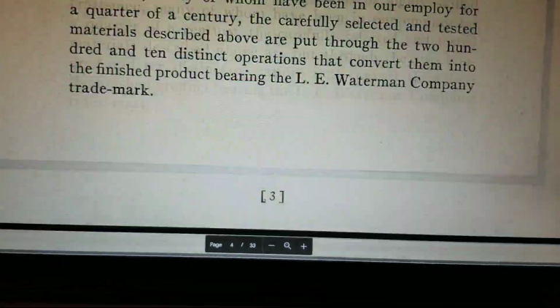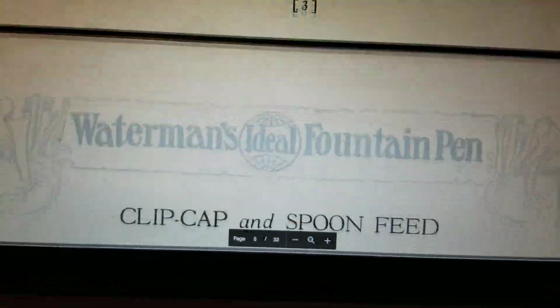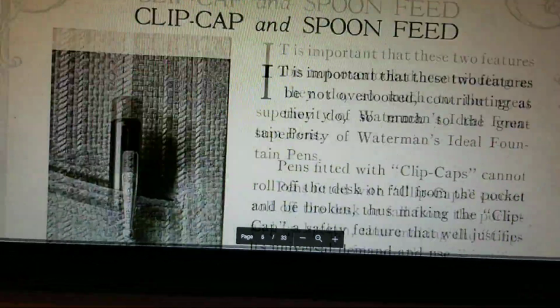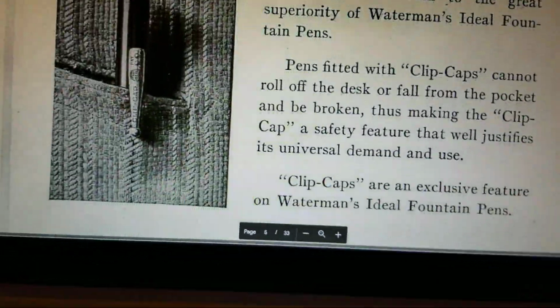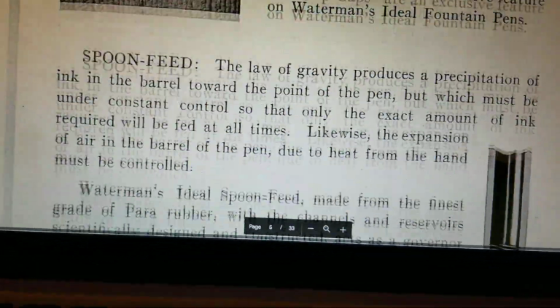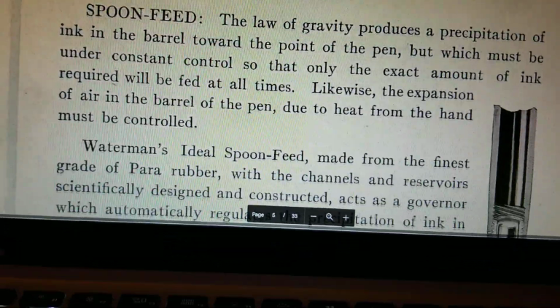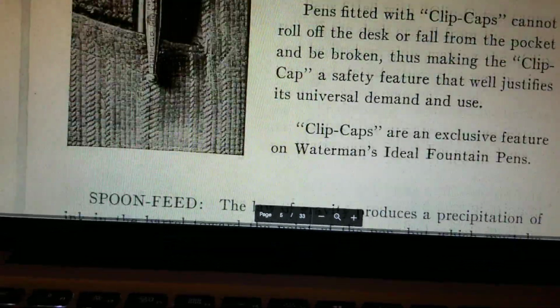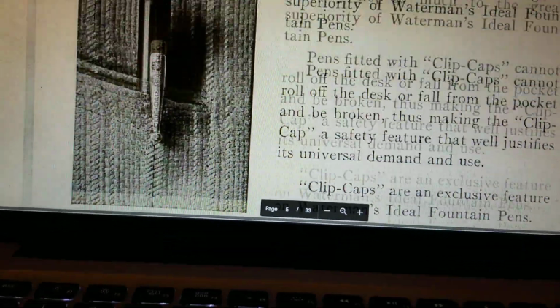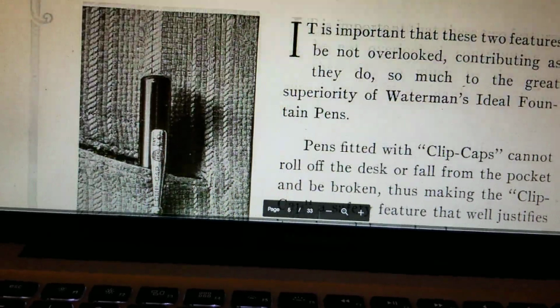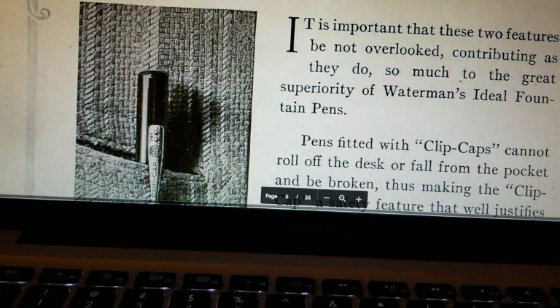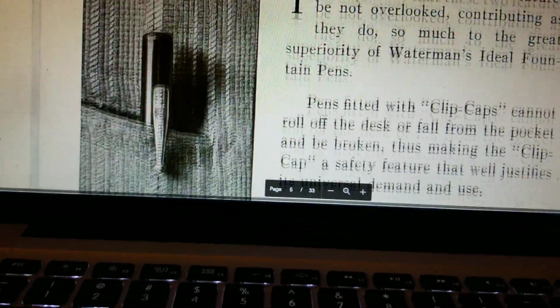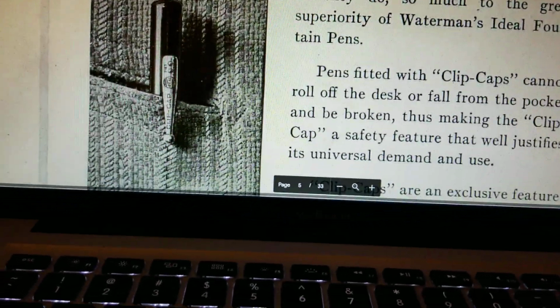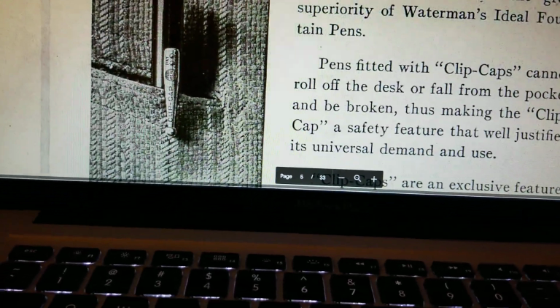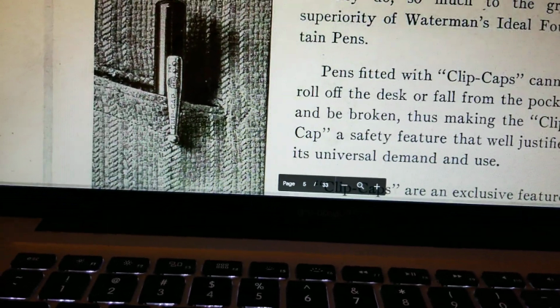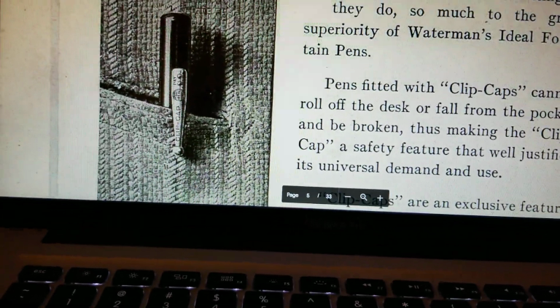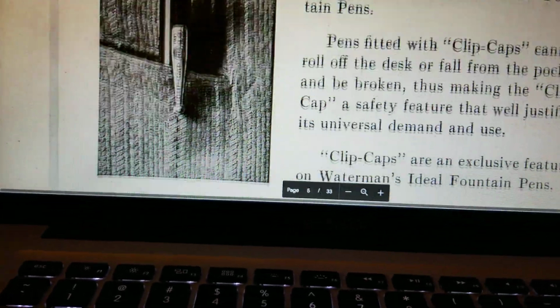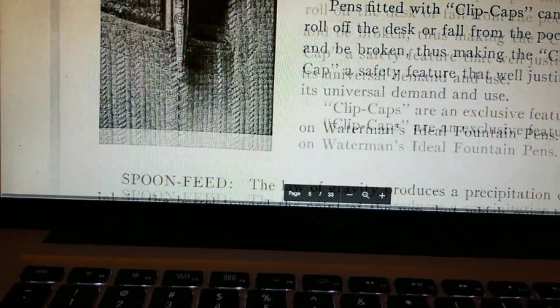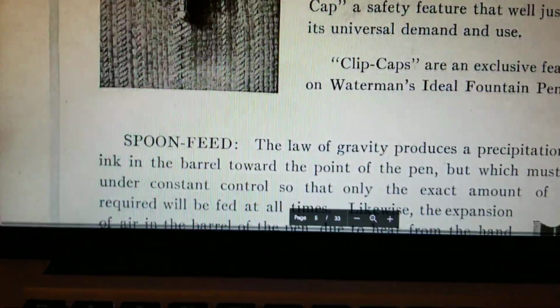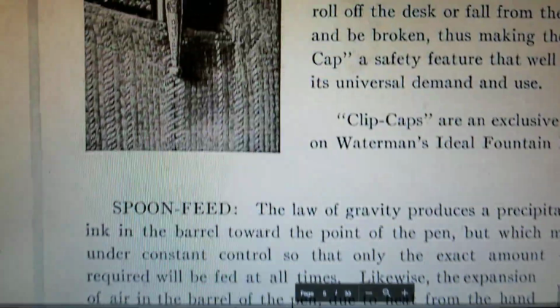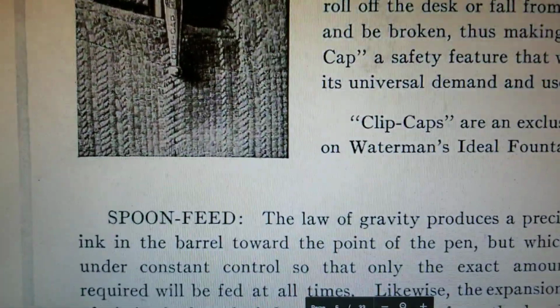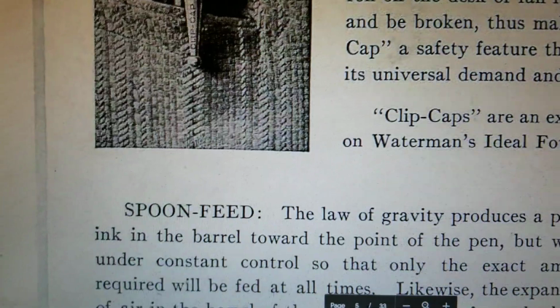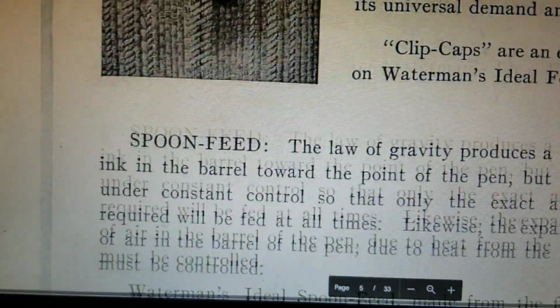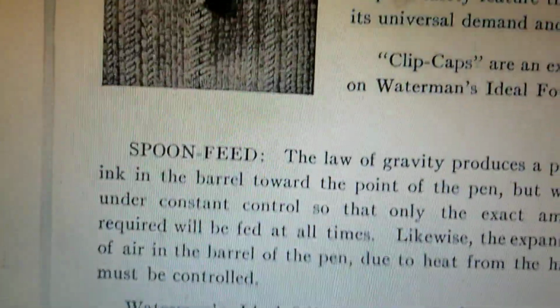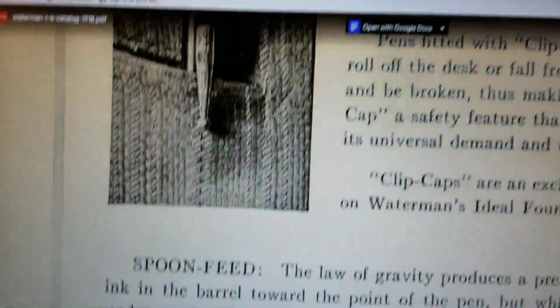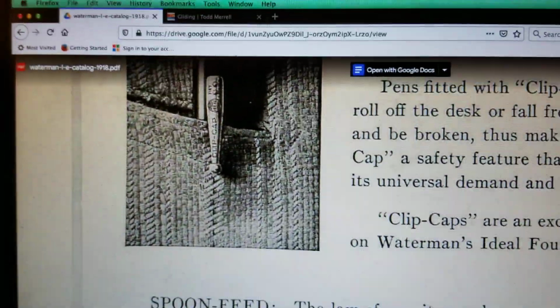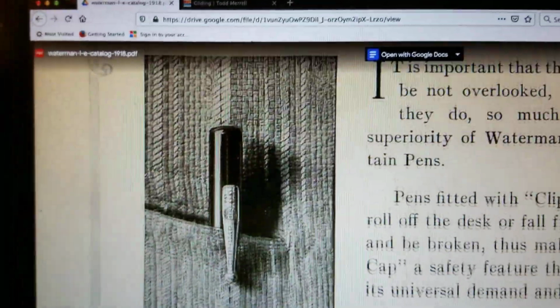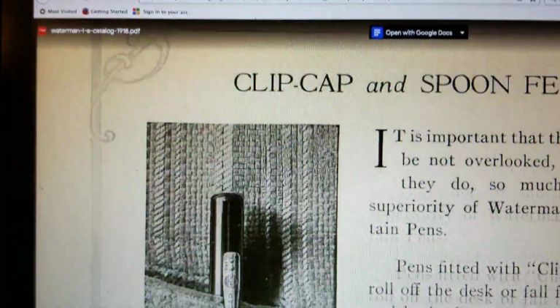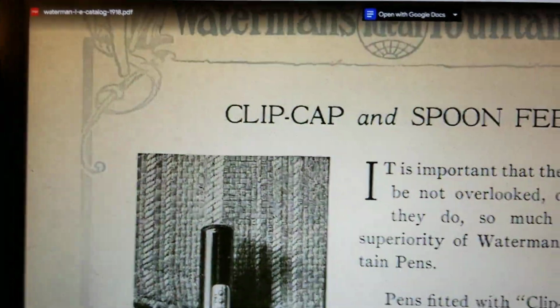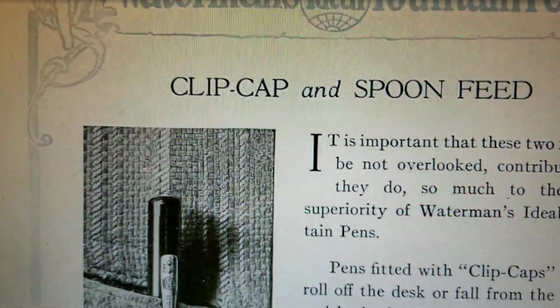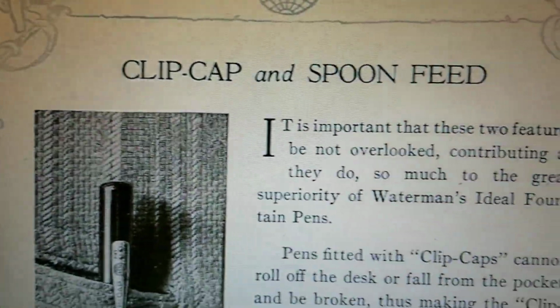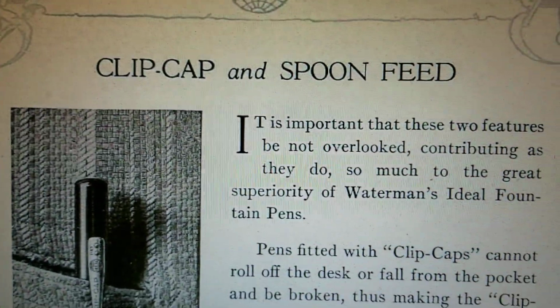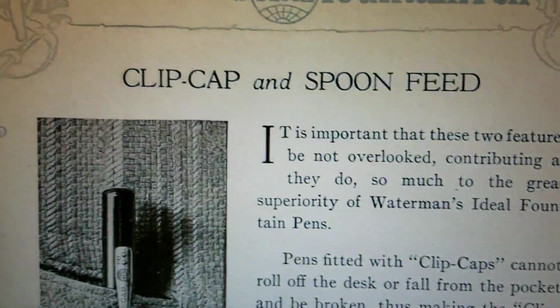And we're going to get to the page. There's the Clip Cap — how cool is that? The Spoon Feed. This thing, it's got it all. Clip Cap and Spoon Feed.